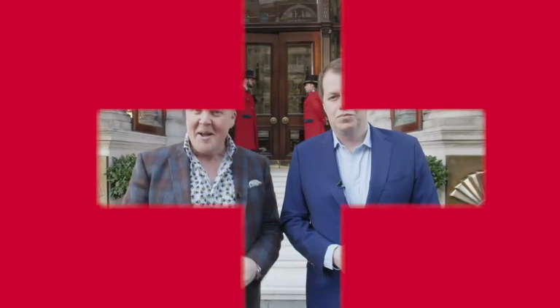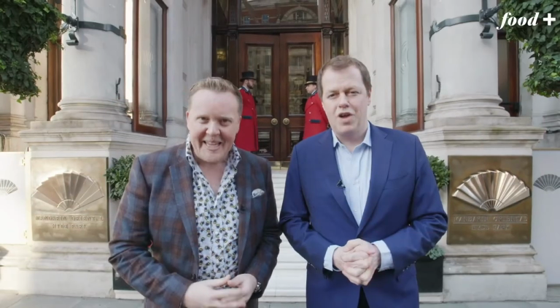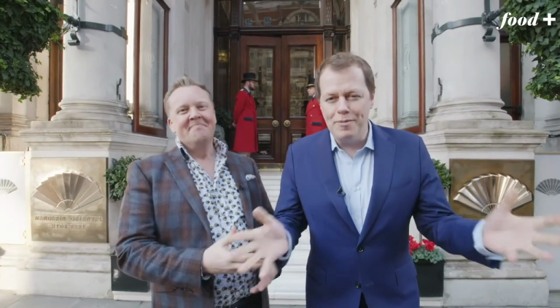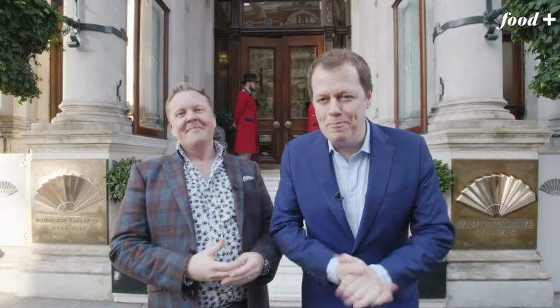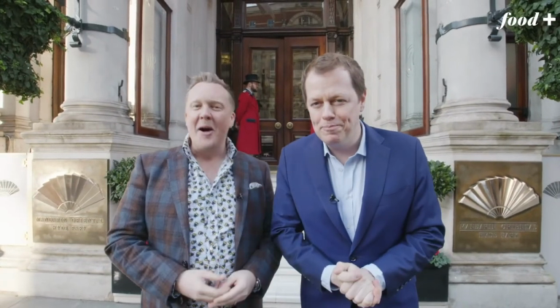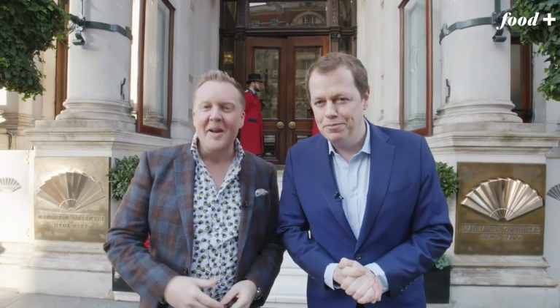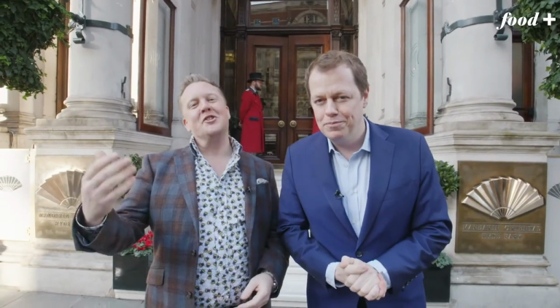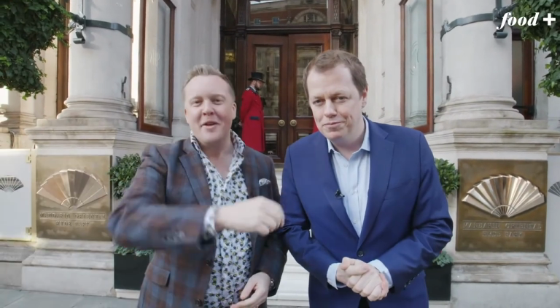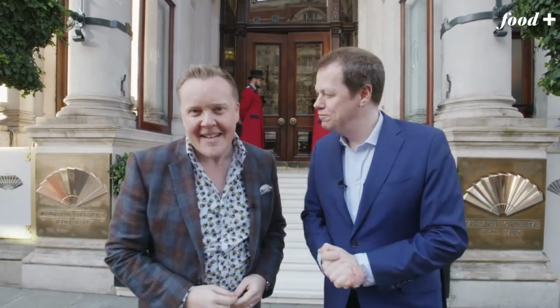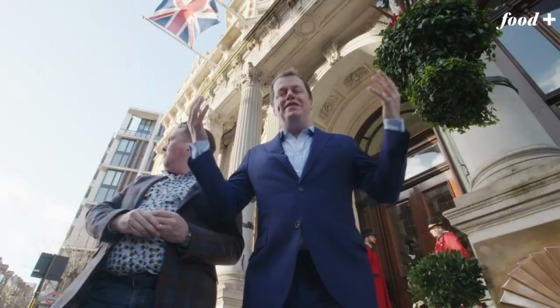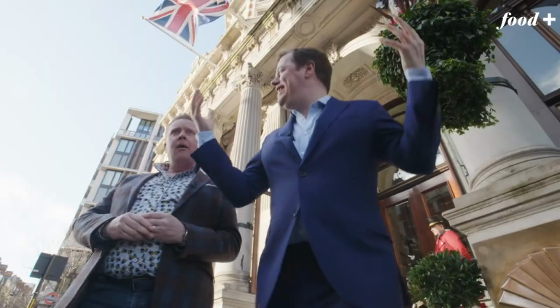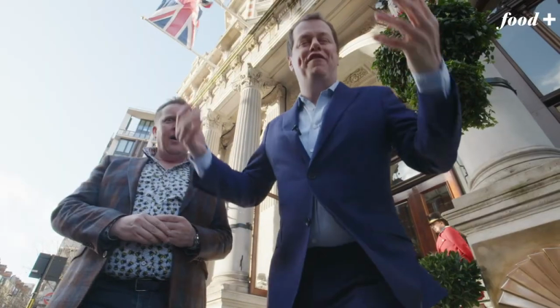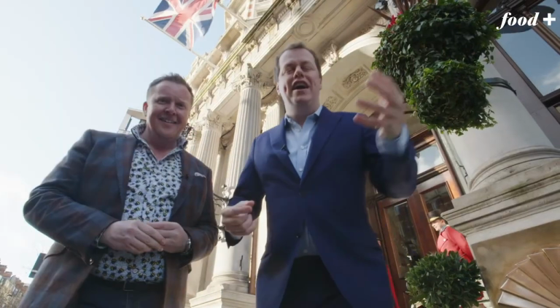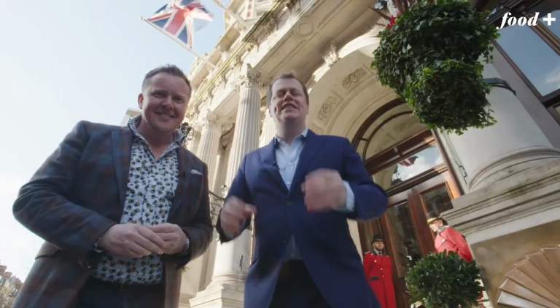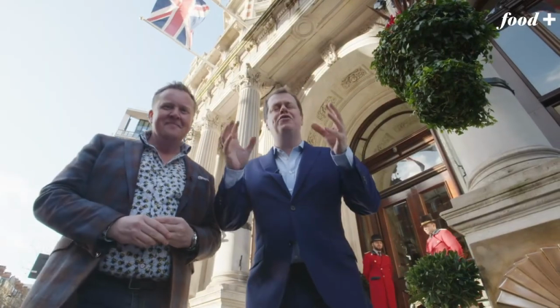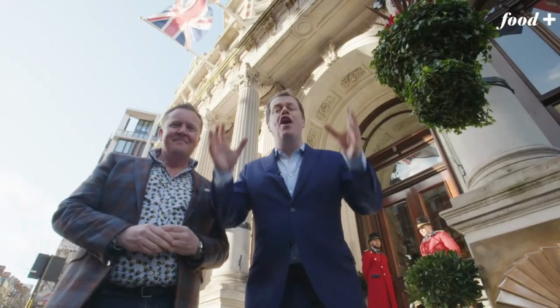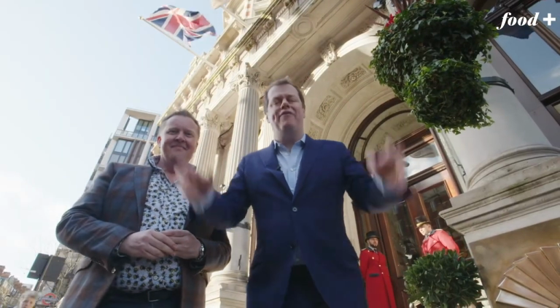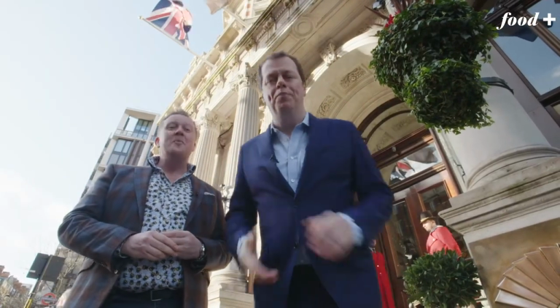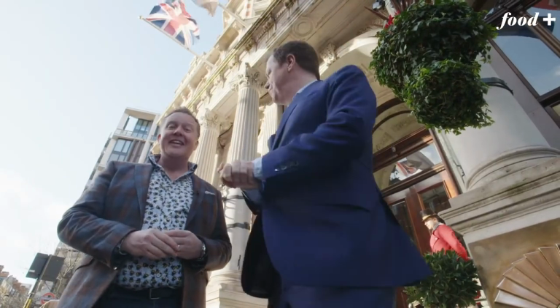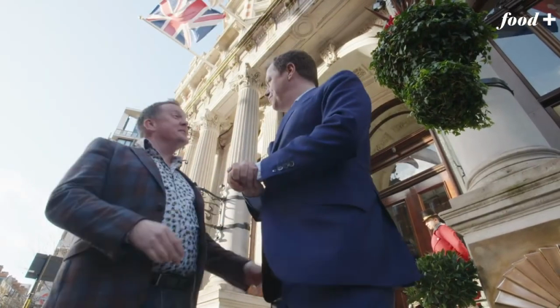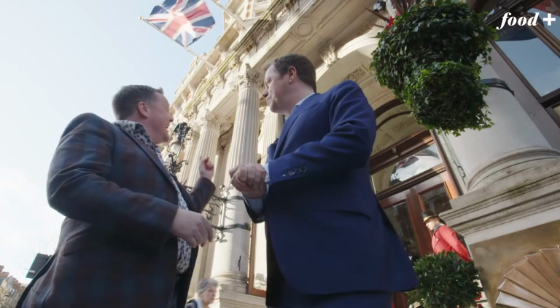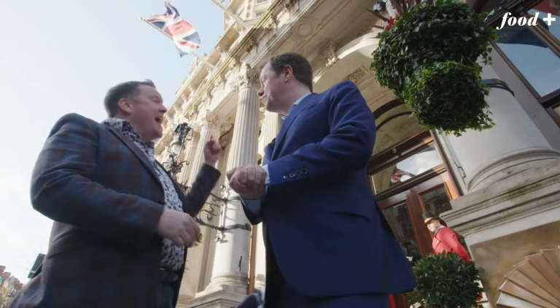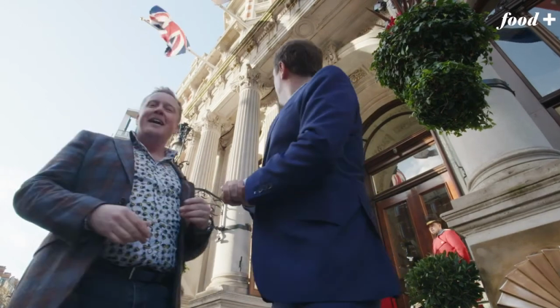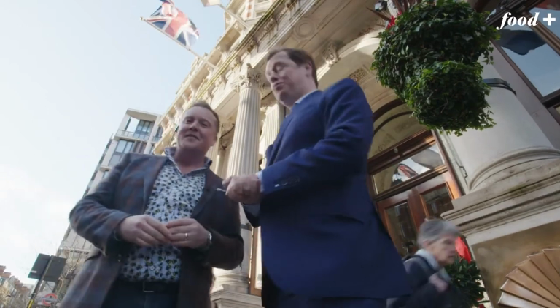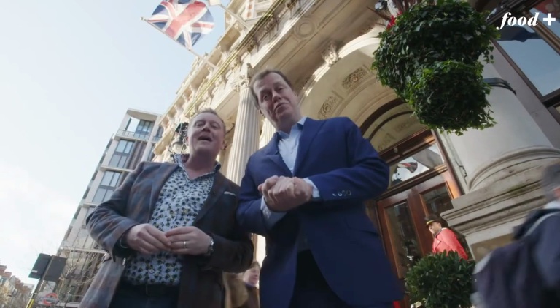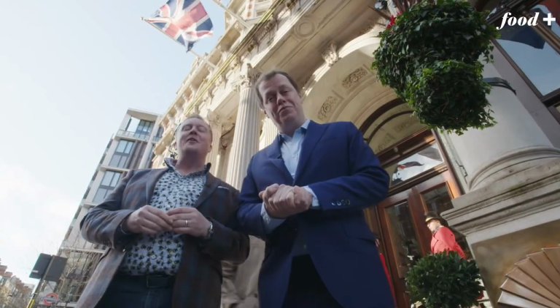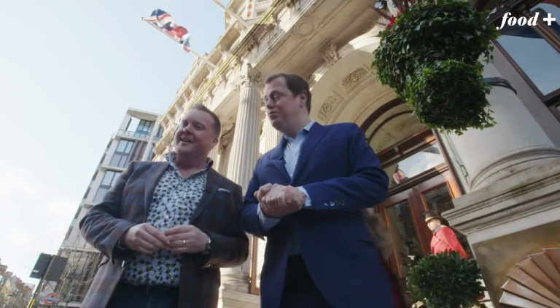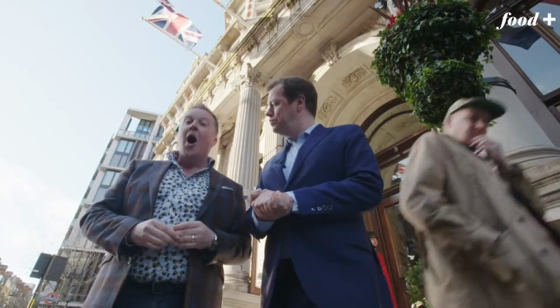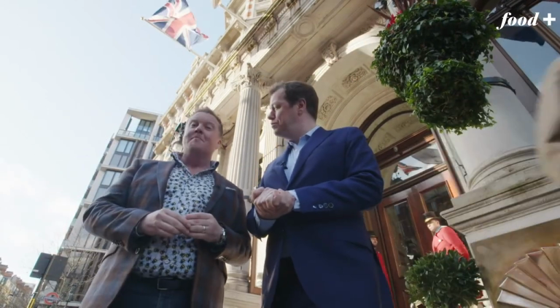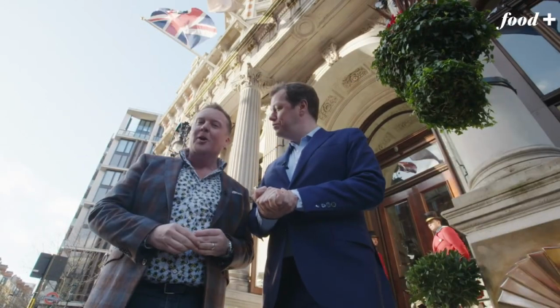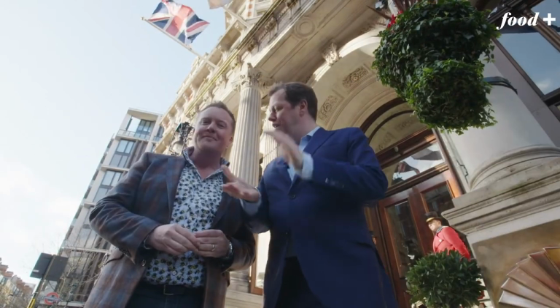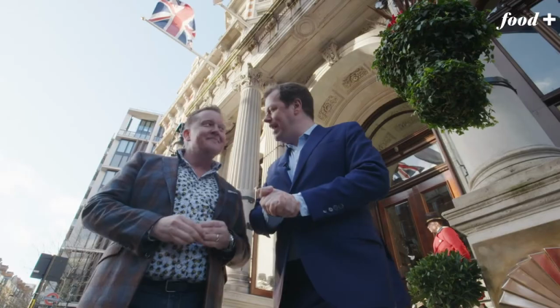I'm Oli. And I'm Tom. Welcome to Chew the Fat. We'll be taking in everything from fine dining to down and dirty. We have it all. We certainly do. And we're starting here at the magnificent Mandarin Oriental, home to Bar Boulud. Let's check it out.